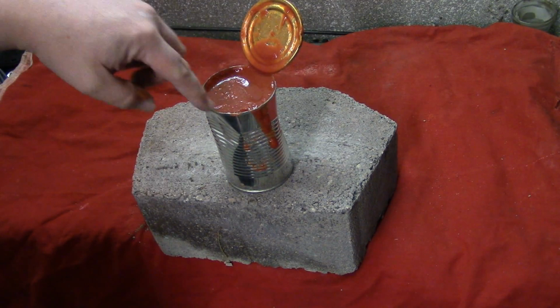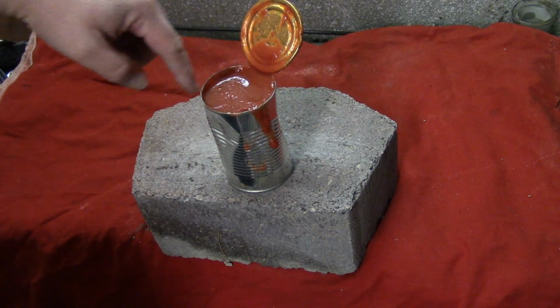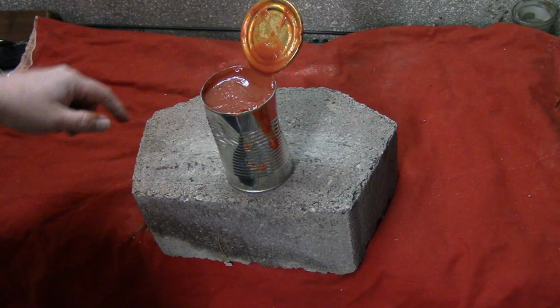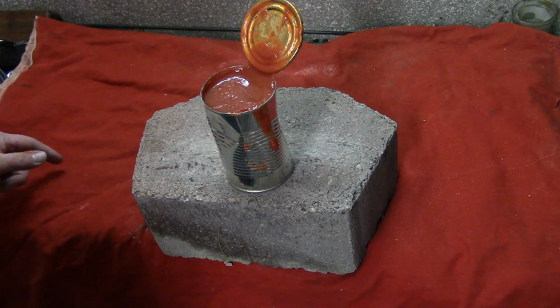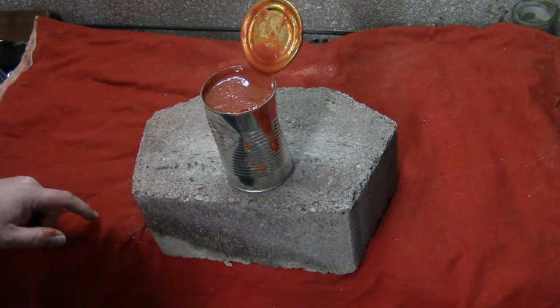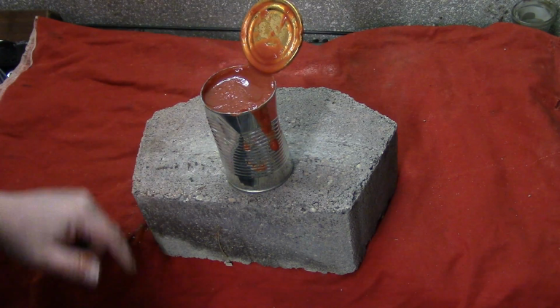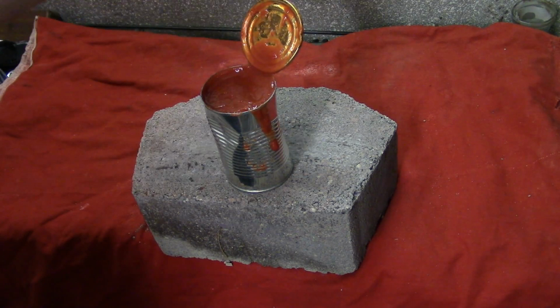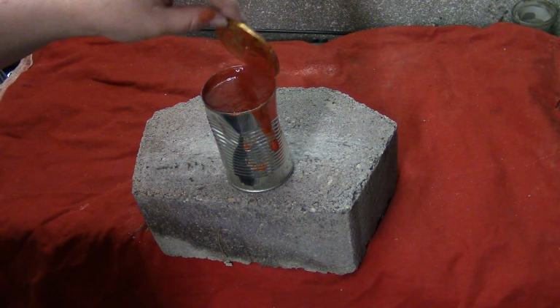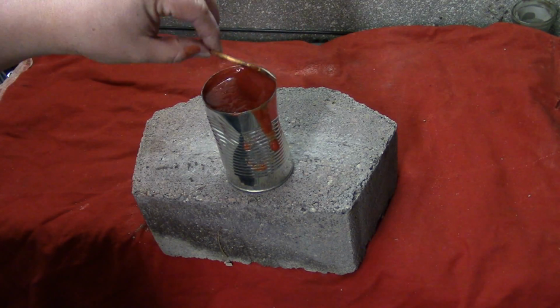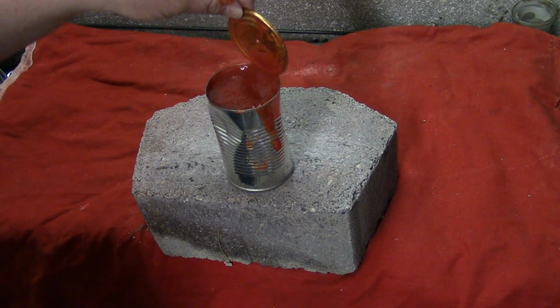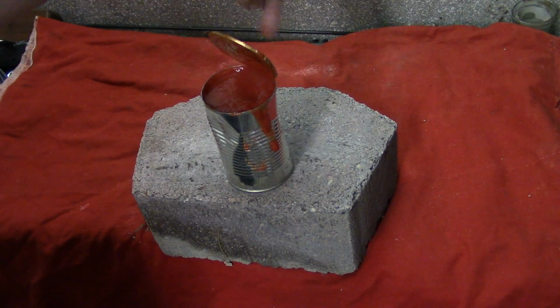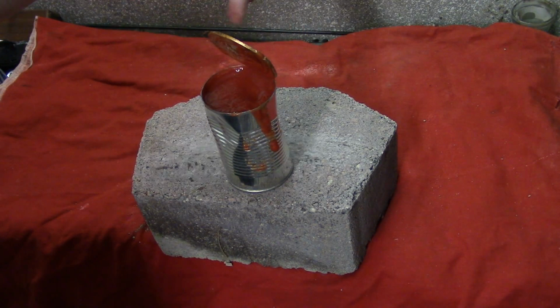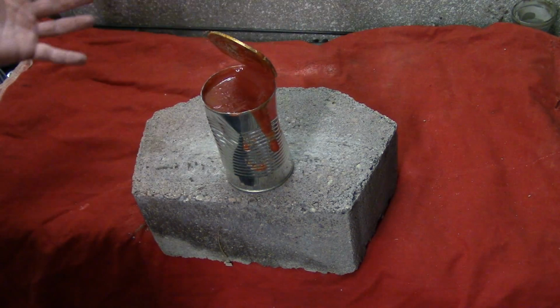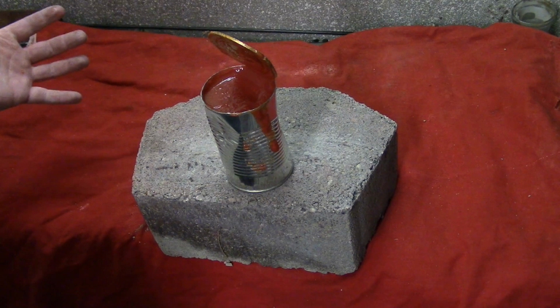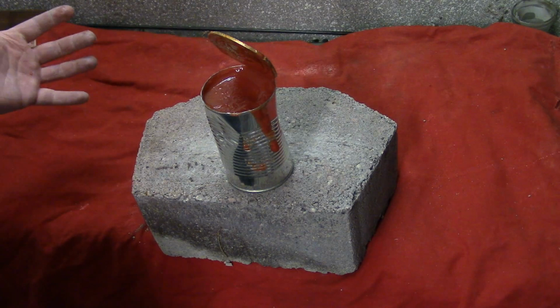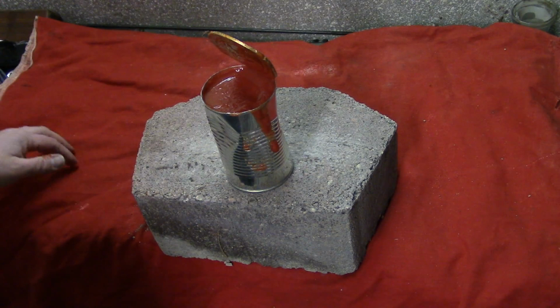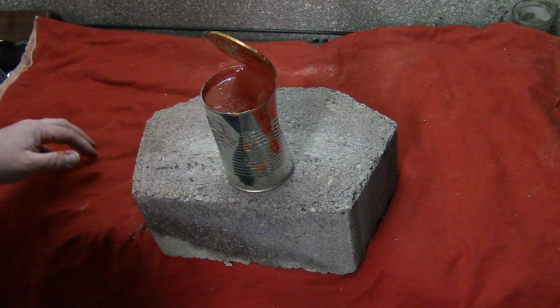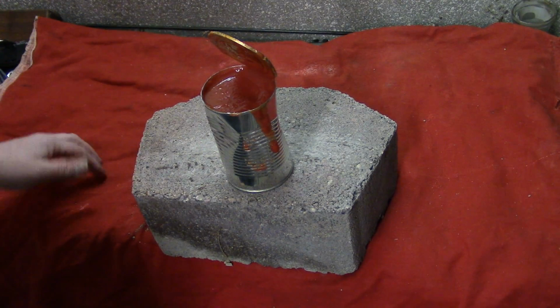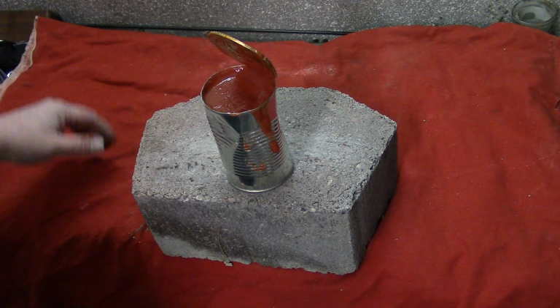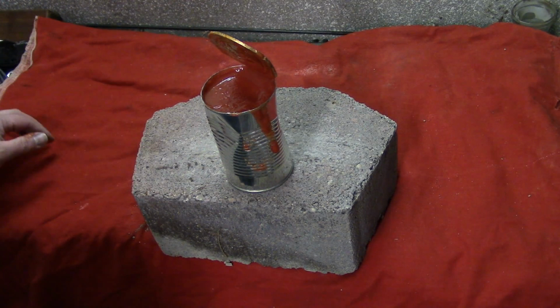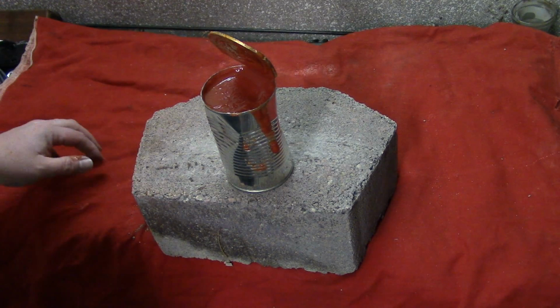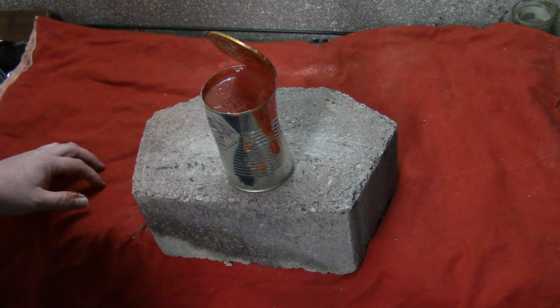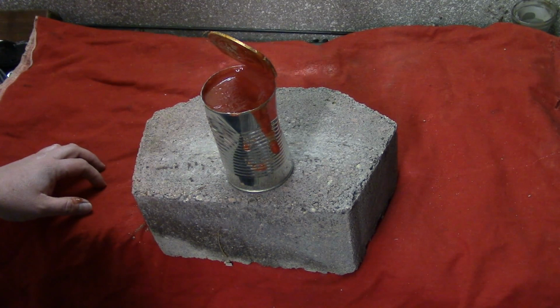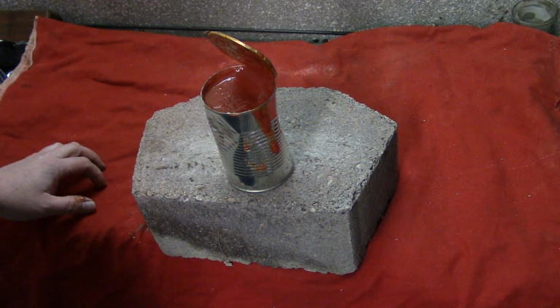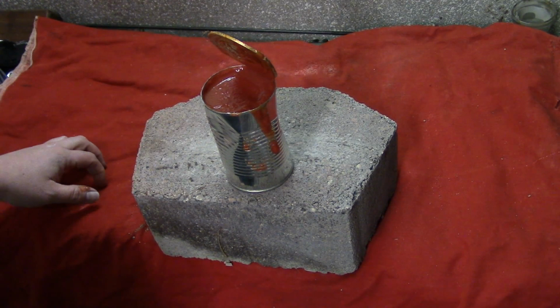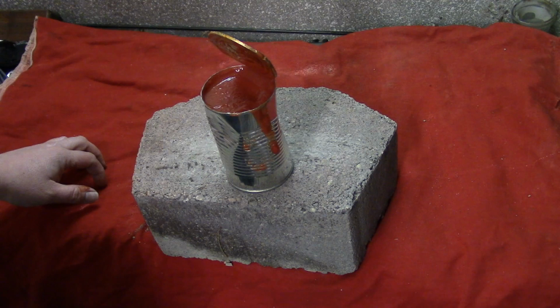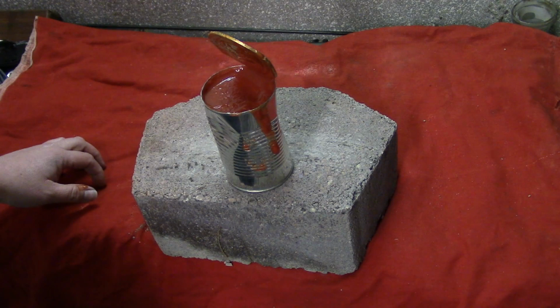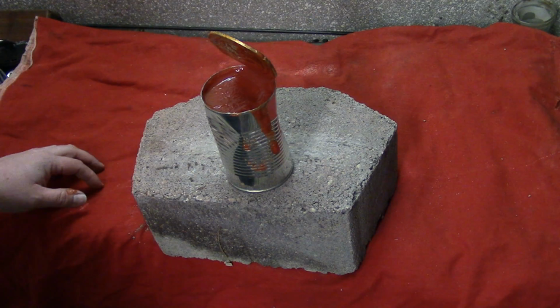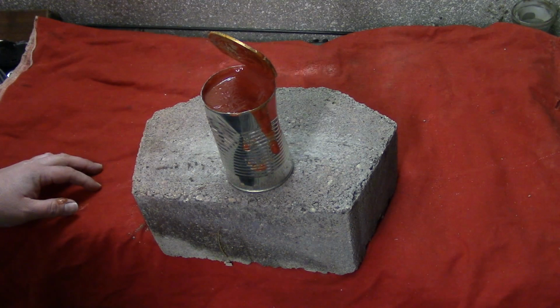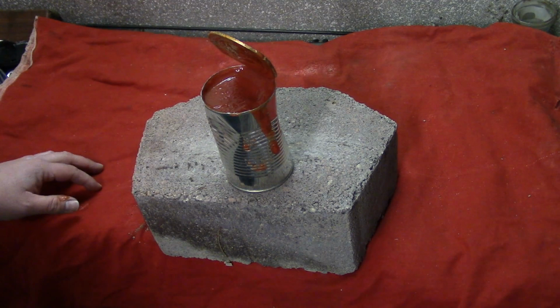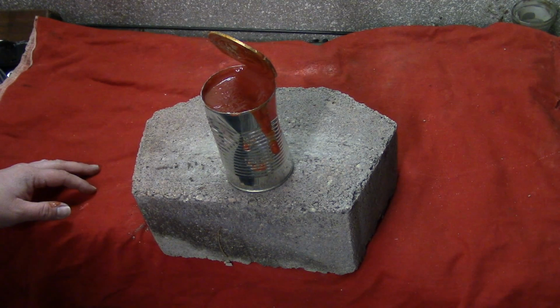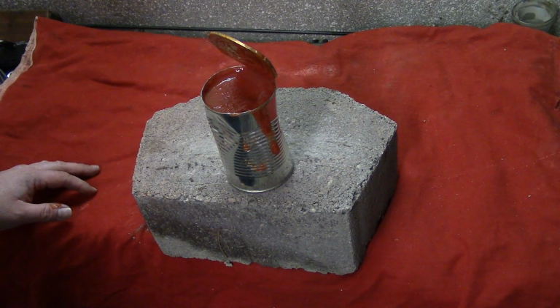Just to get your can open — that top lid being so thin, that ring — a lot of people don't know about it. So anyway, hope this helps you guys when you're out and living off the land. Have a good one, thanks for watching.